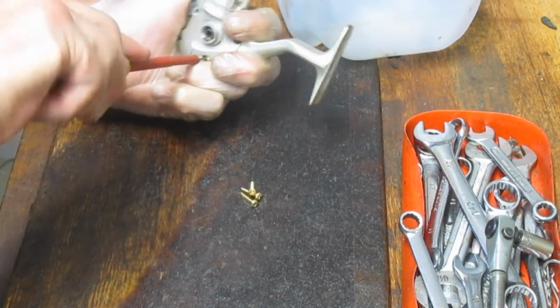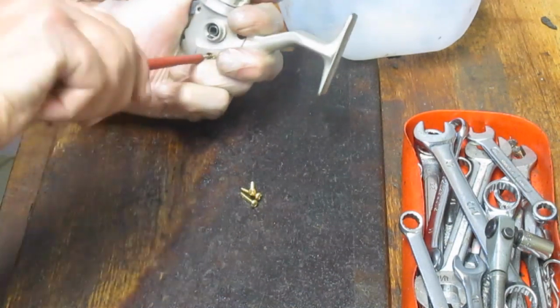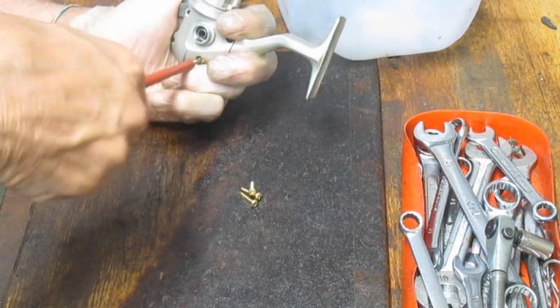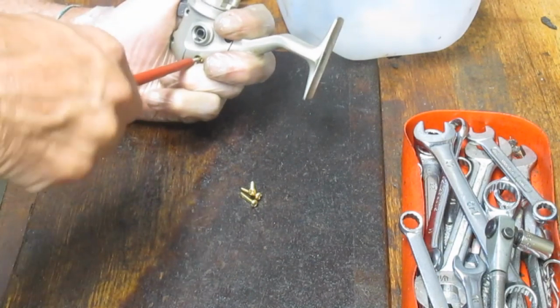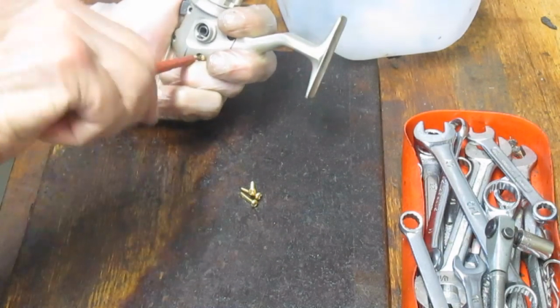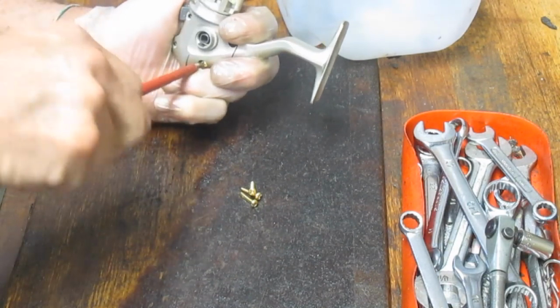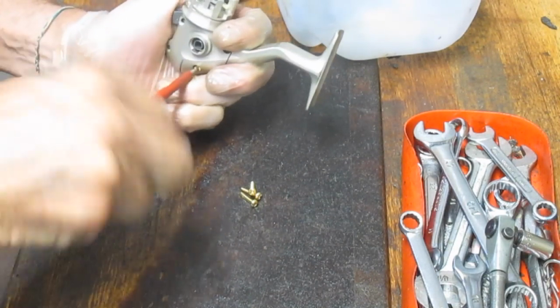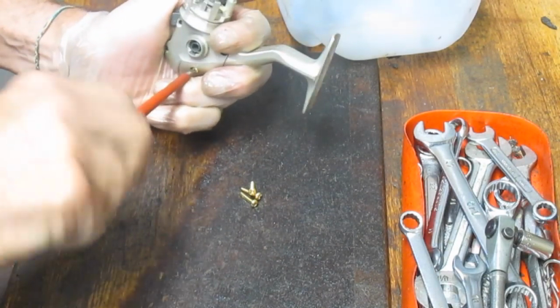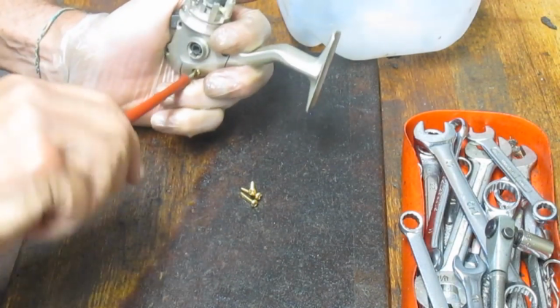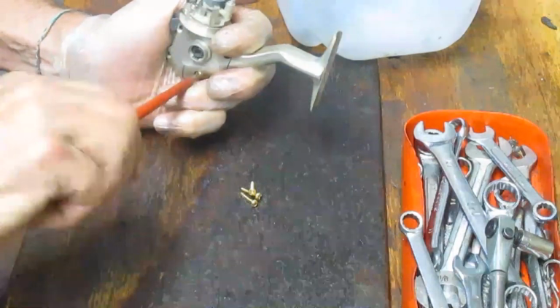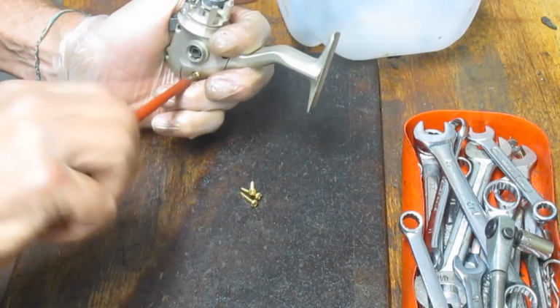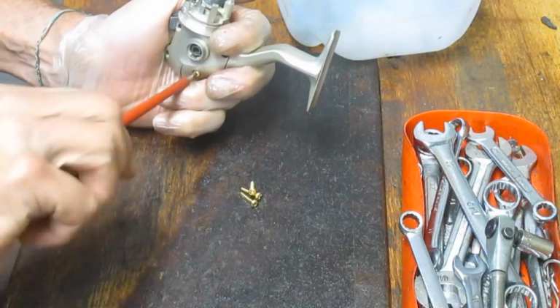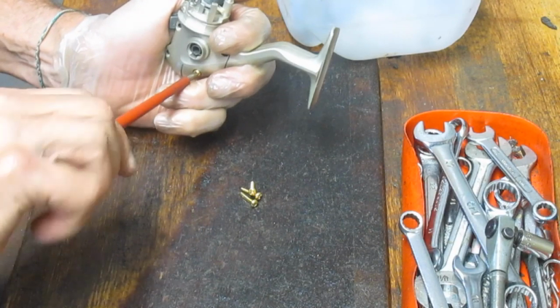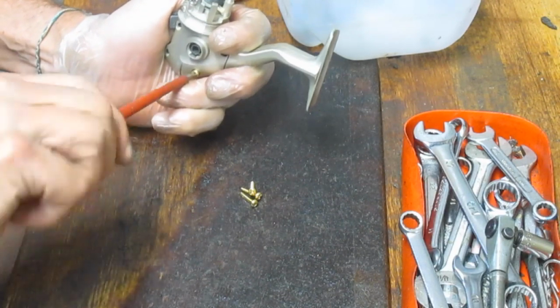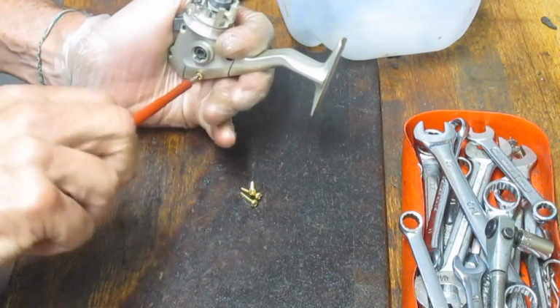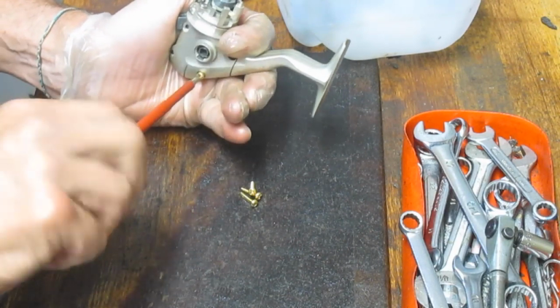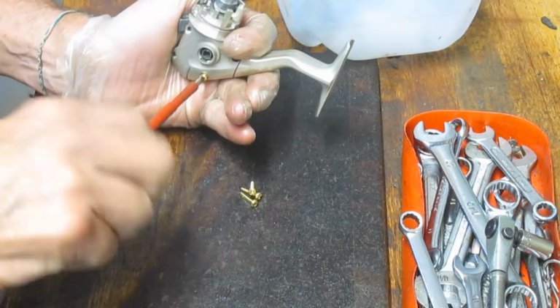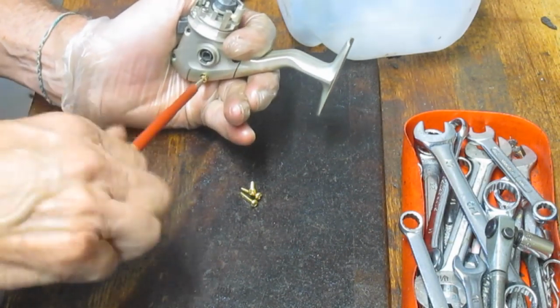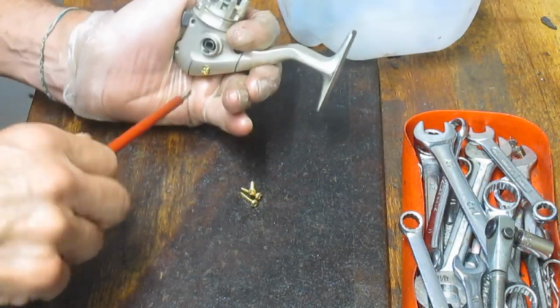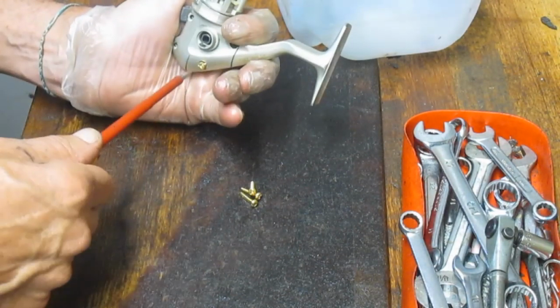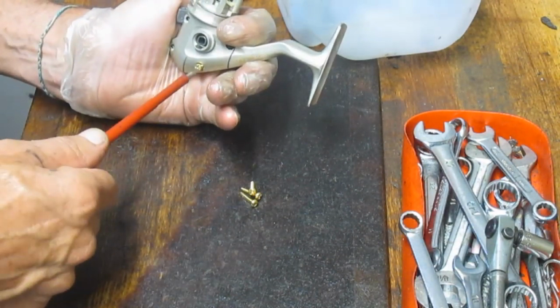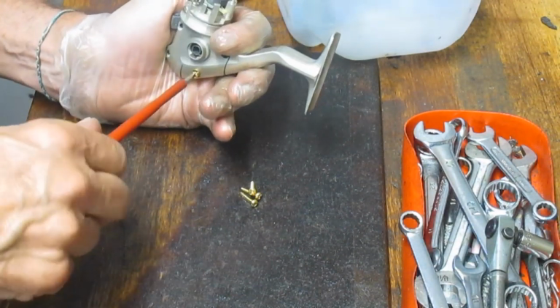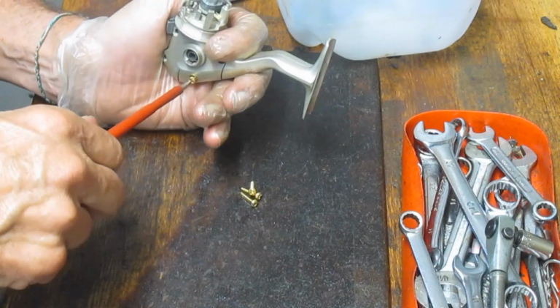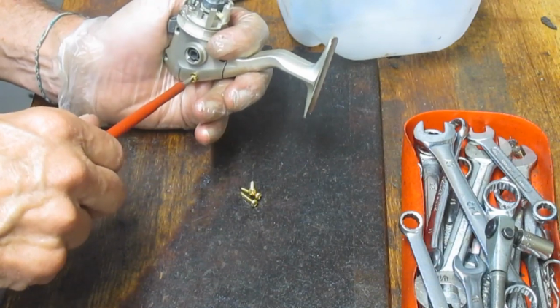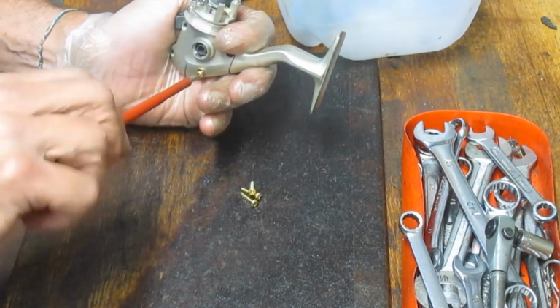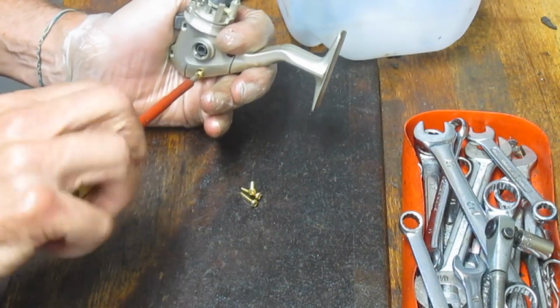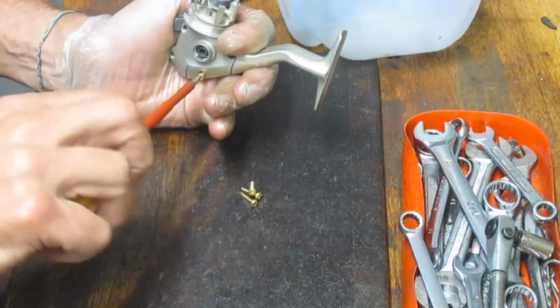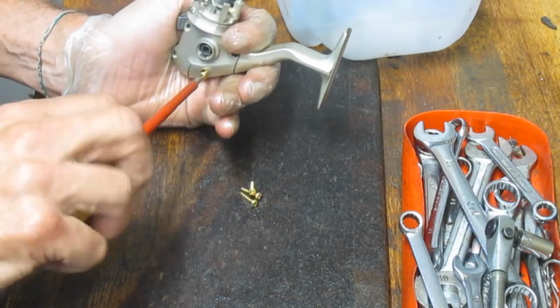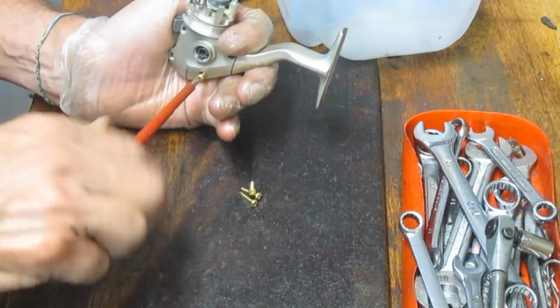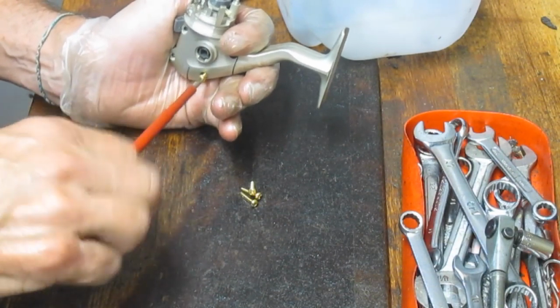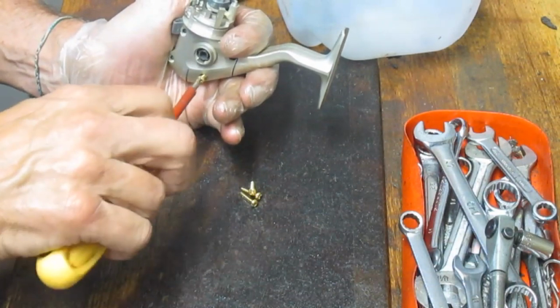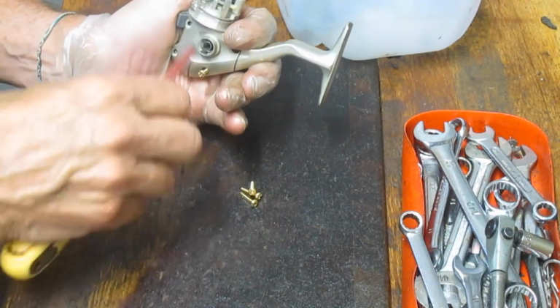Last one now. I've noticed that Shimano is one of those manufacturers that does it — certainly on the bait feeders, there's a short screw that hides behind the trip arm. But just make sure — it's just a preventative step.